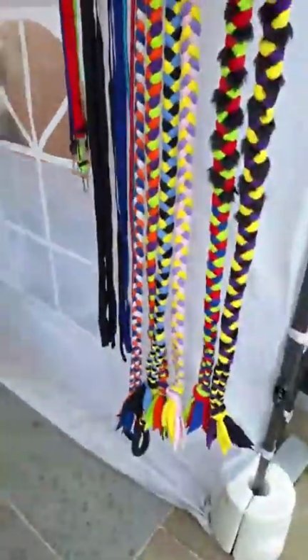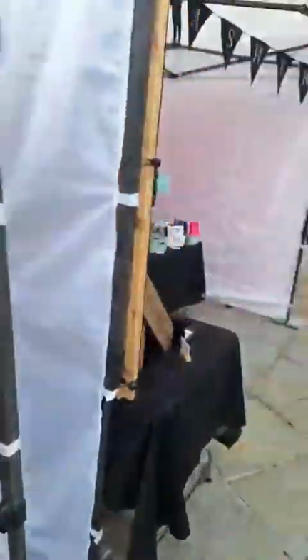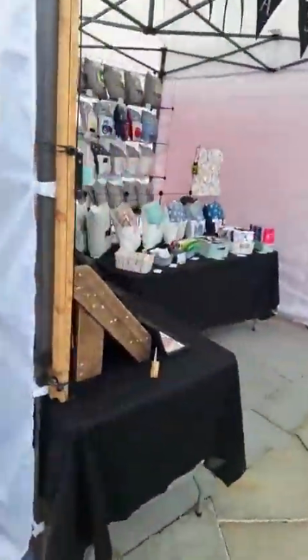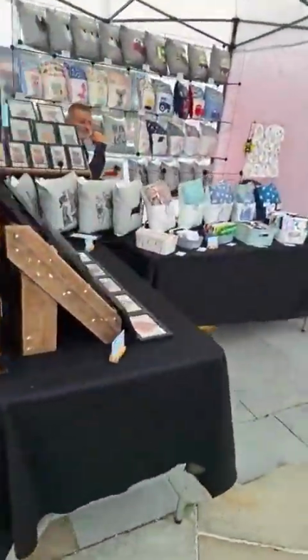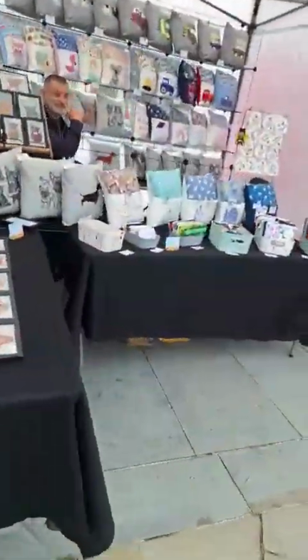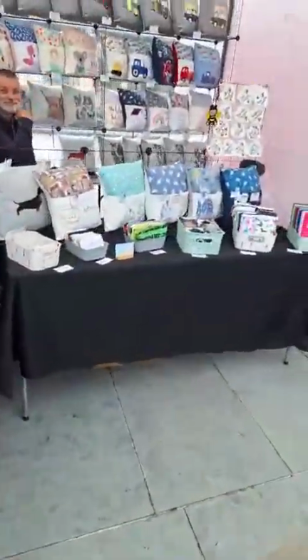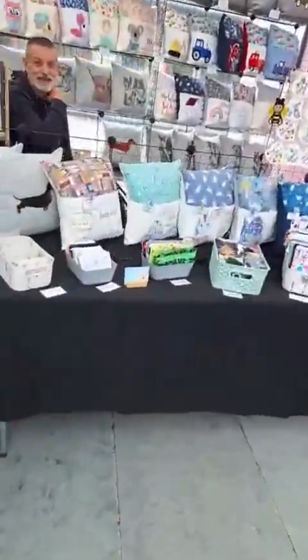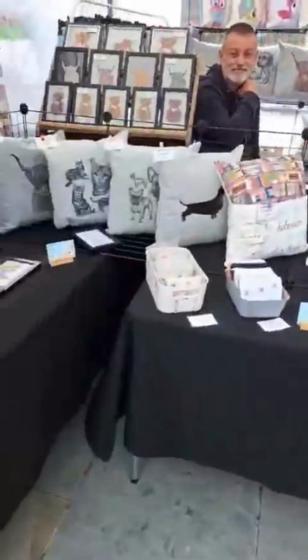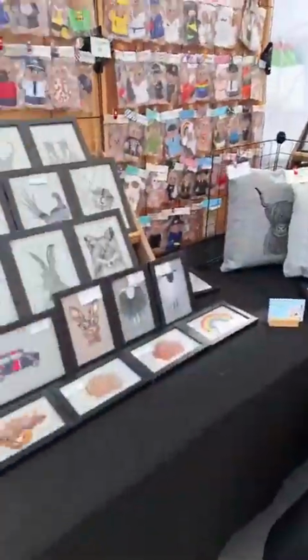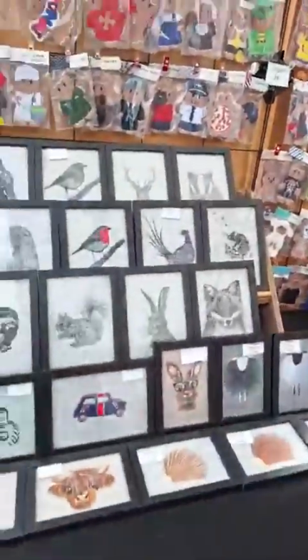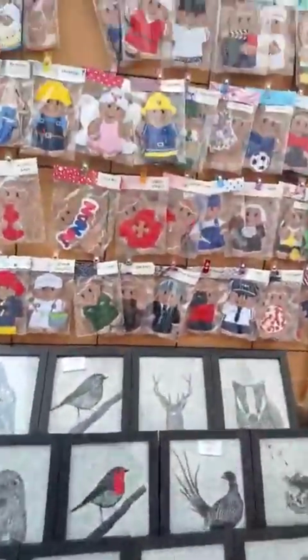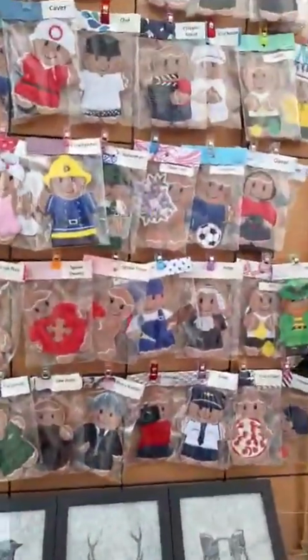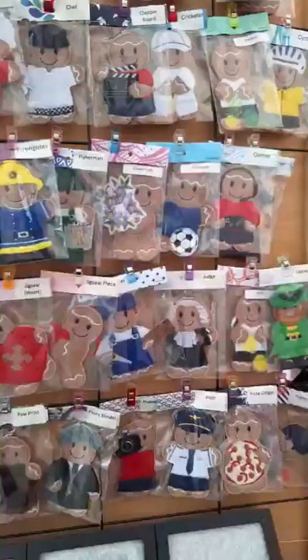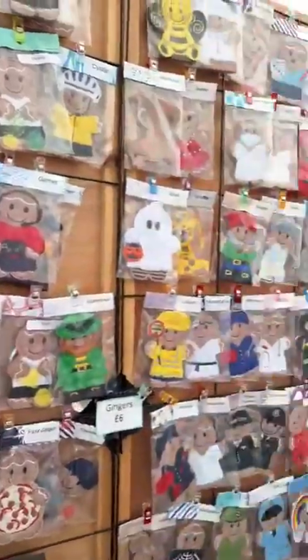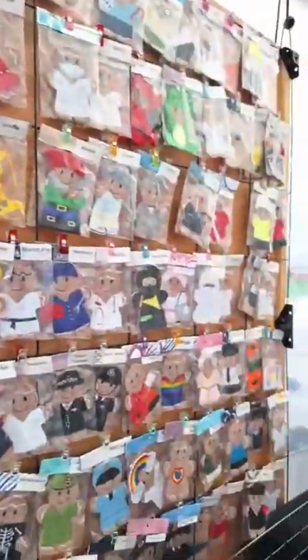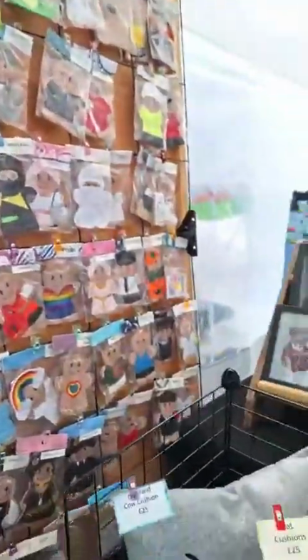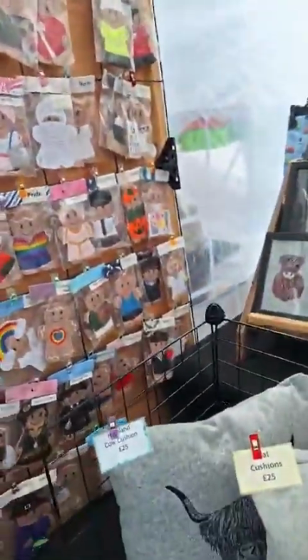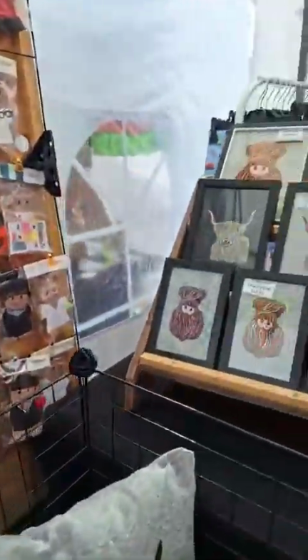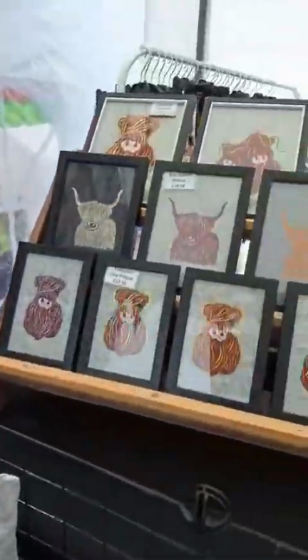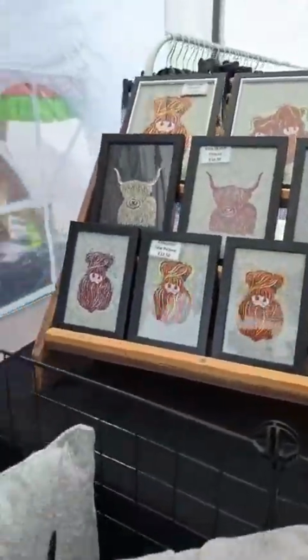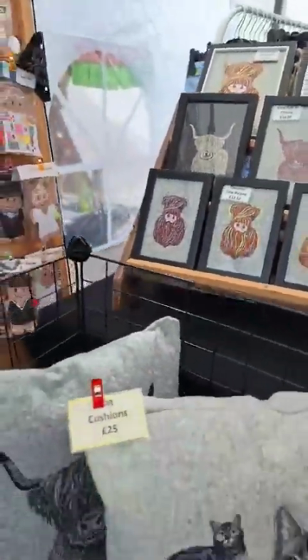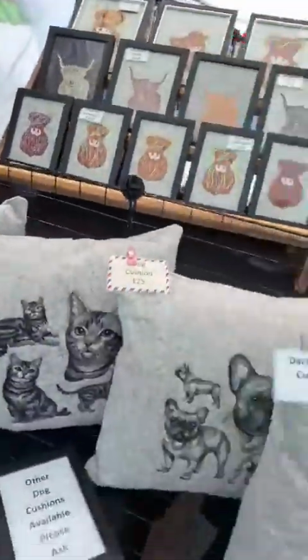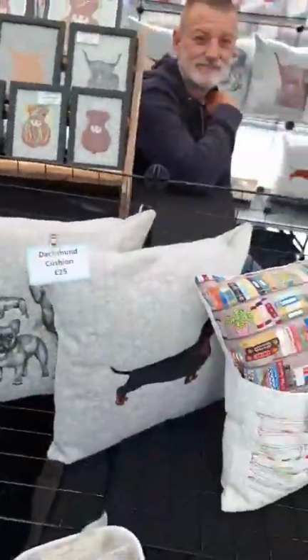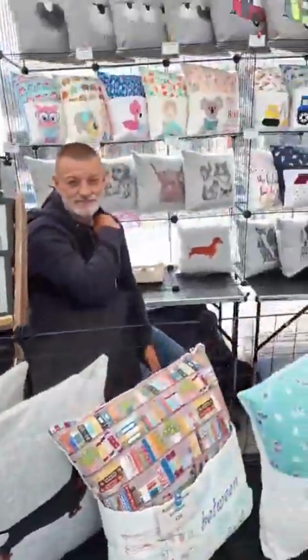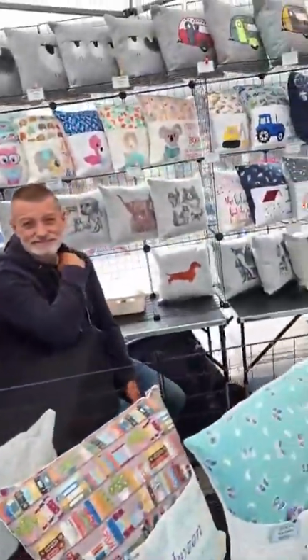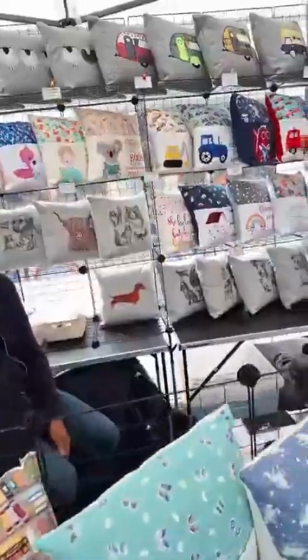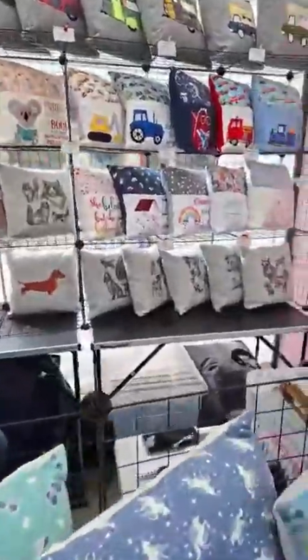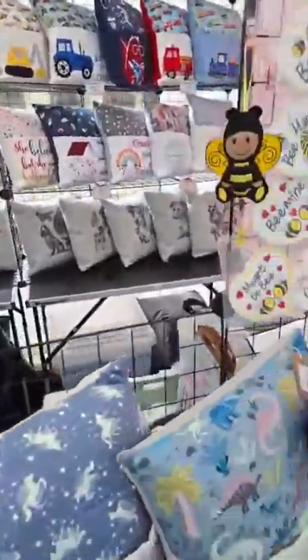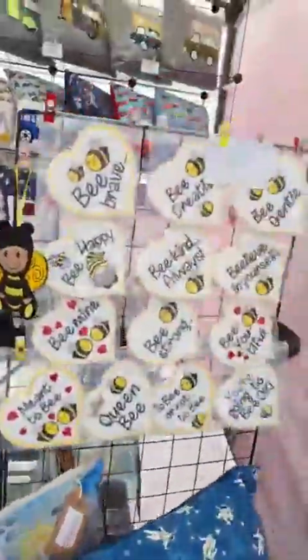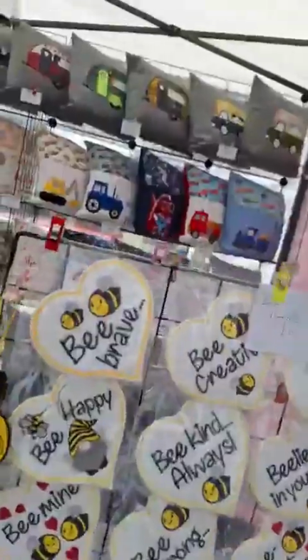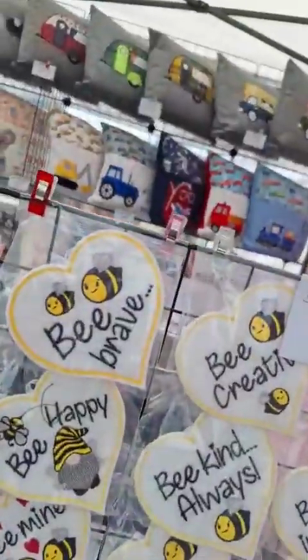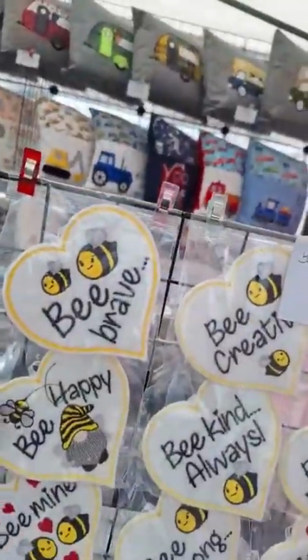Next up we've got Aberdashery — good morning! We've got pictures, we've got lots of lovely things, we've got some lovely pictures, we've got cushions, we've got reading cushions, there's all sorts there for you.